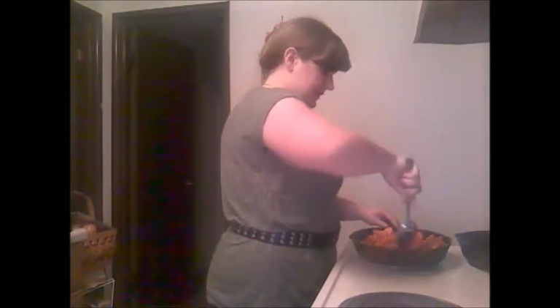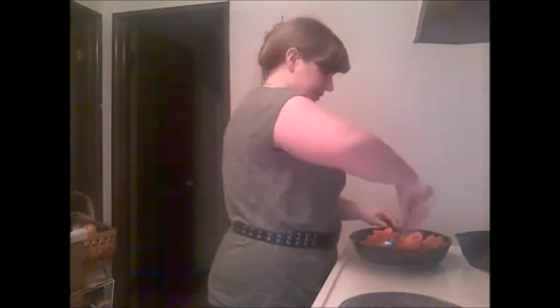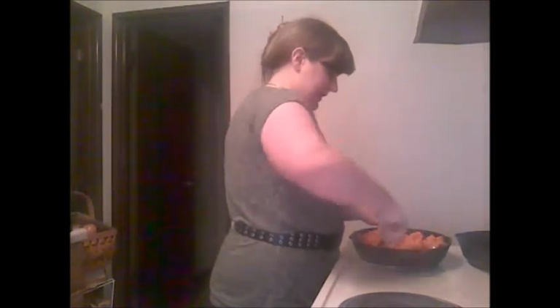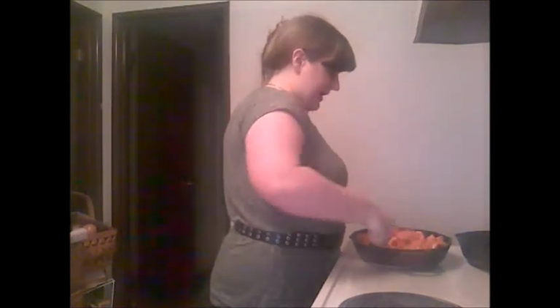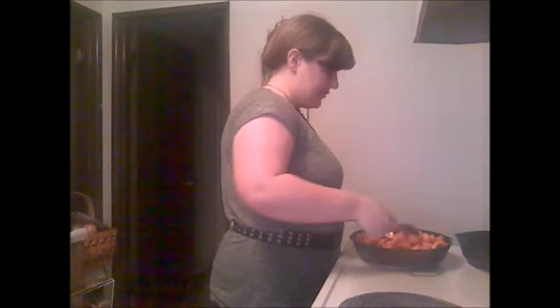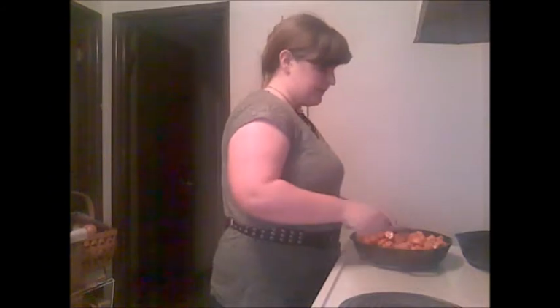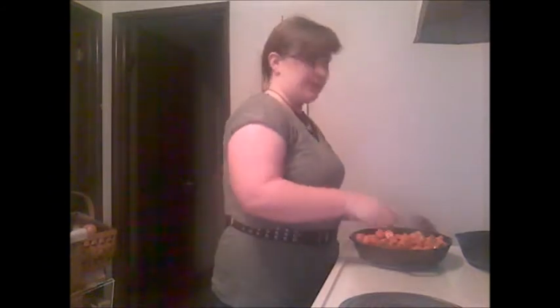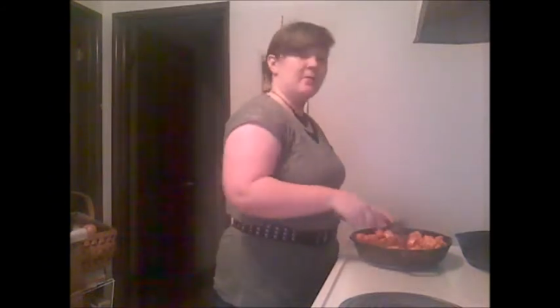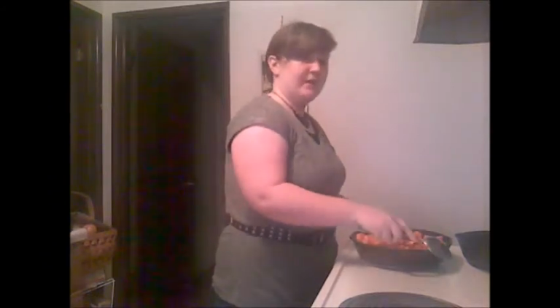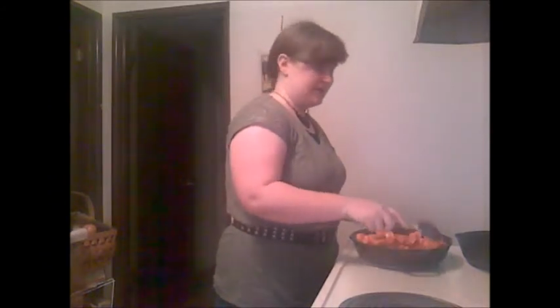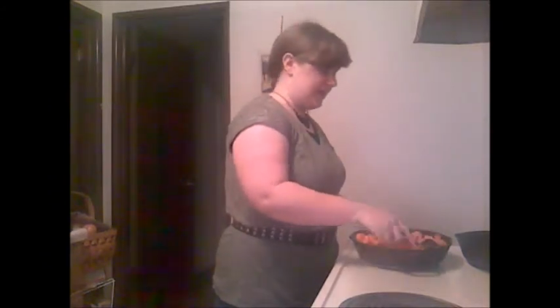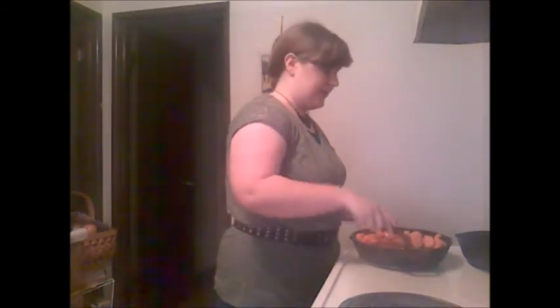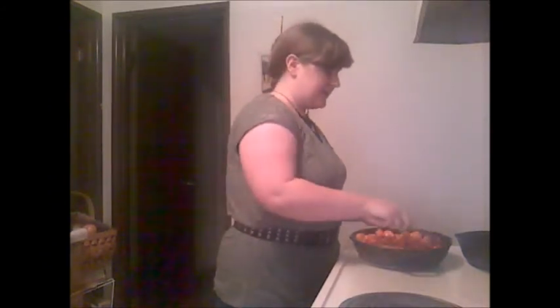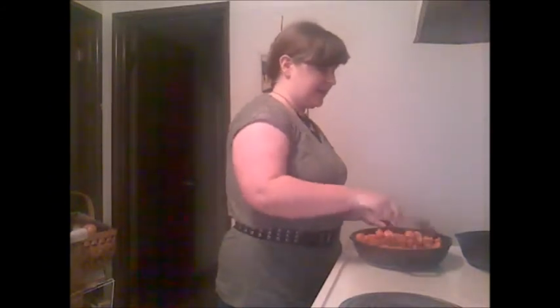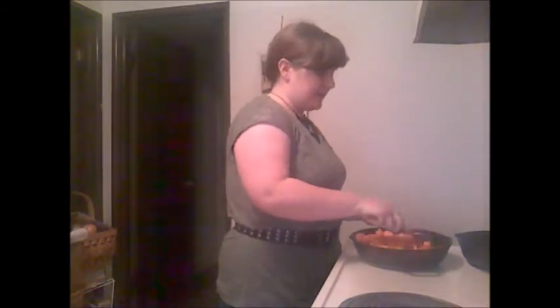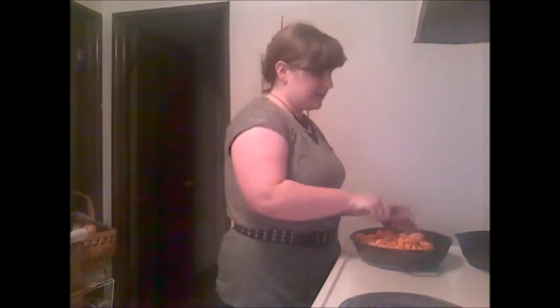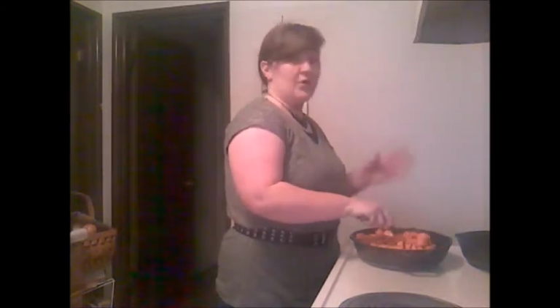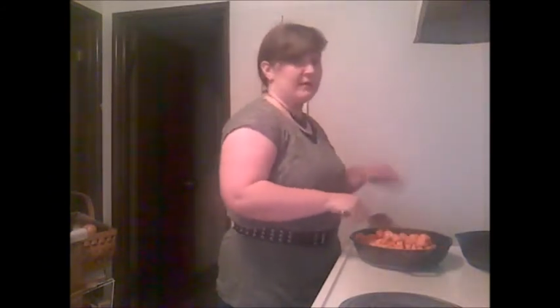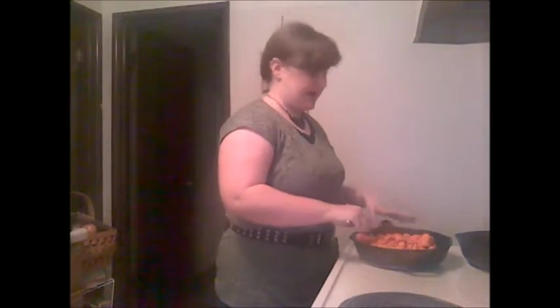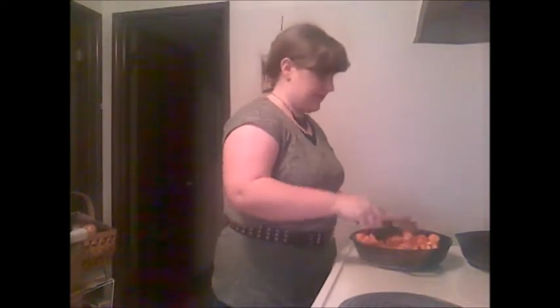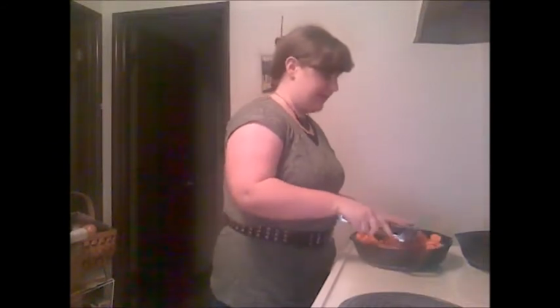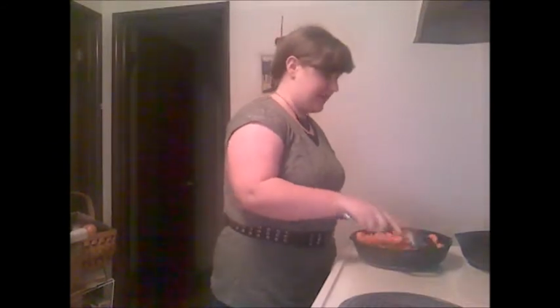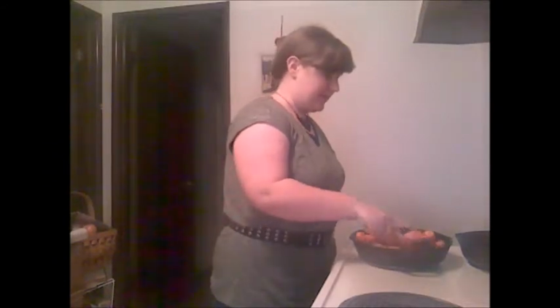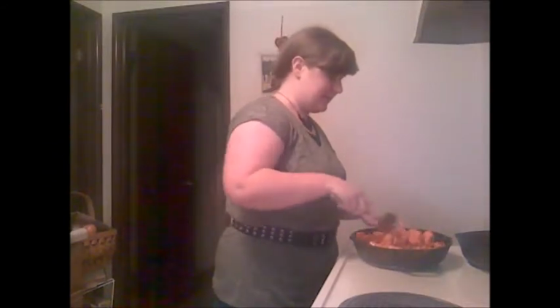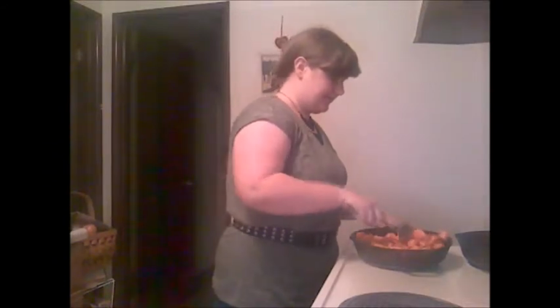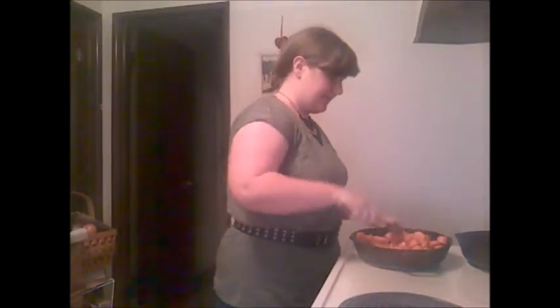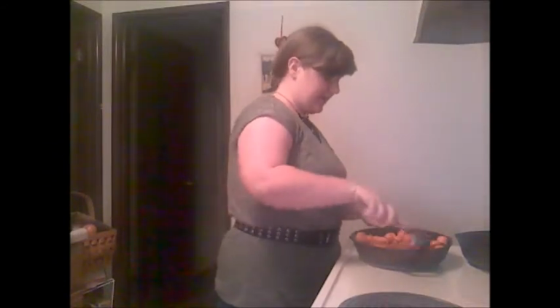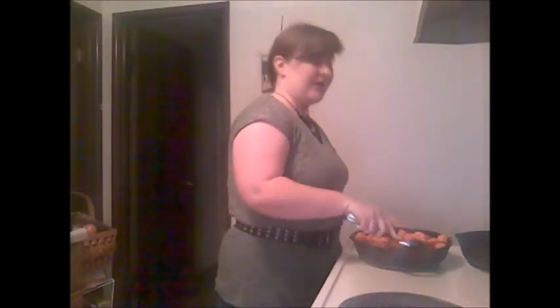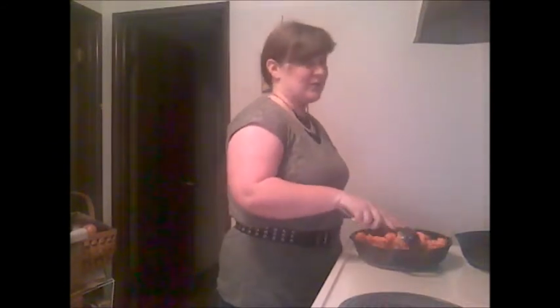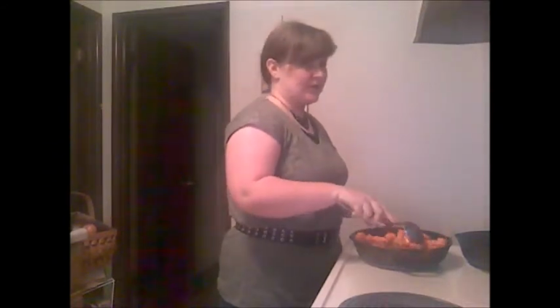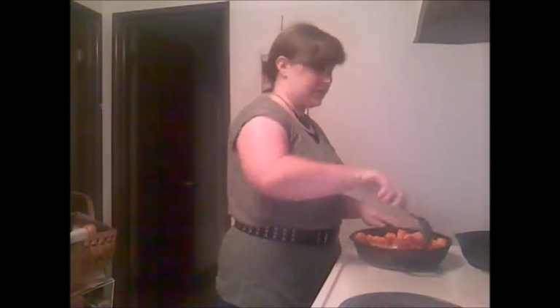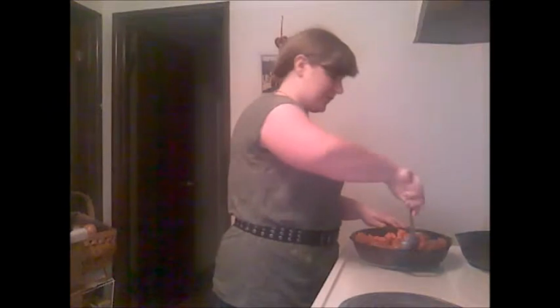Carrots especially — I usually have to plan on about 45 minutes in my oven. Something like green beans will go a lot faster, maybe five or ten minutes. But carrots are really good, so it's worth it.